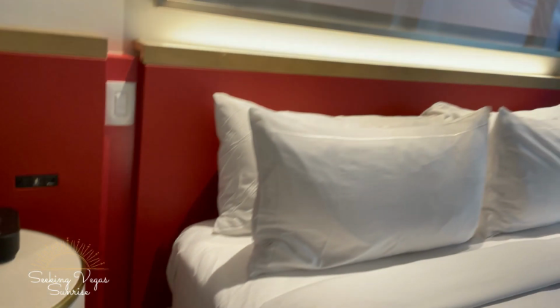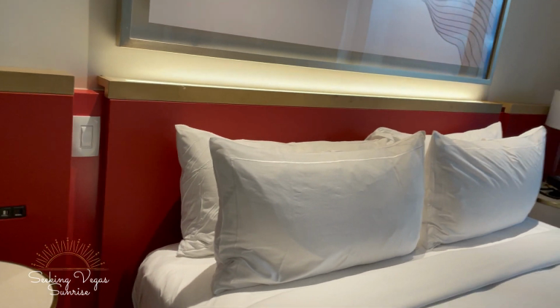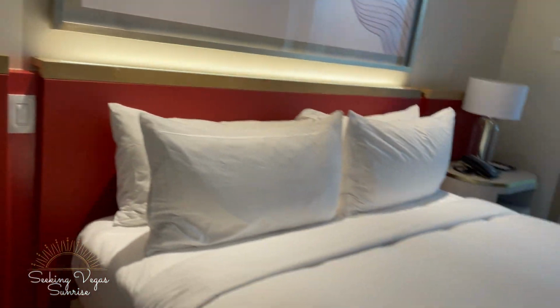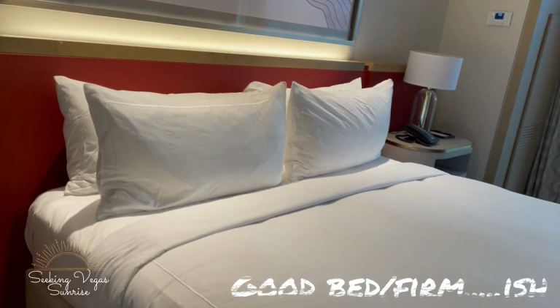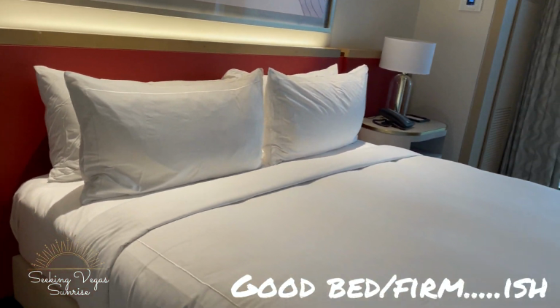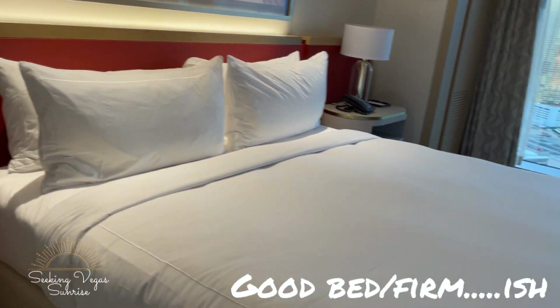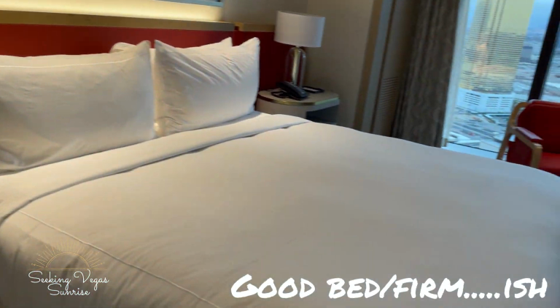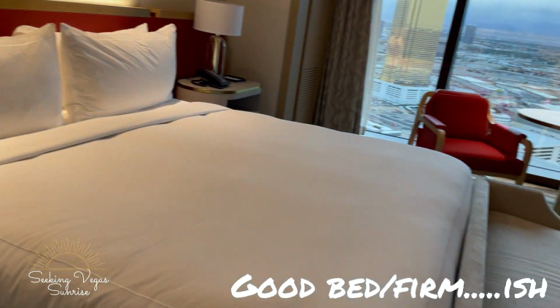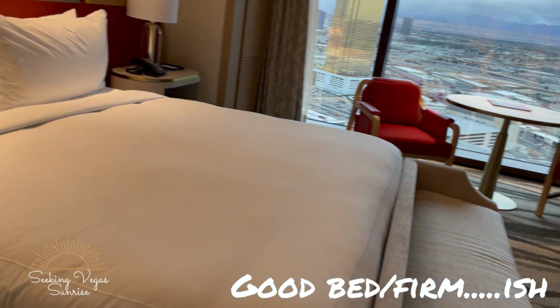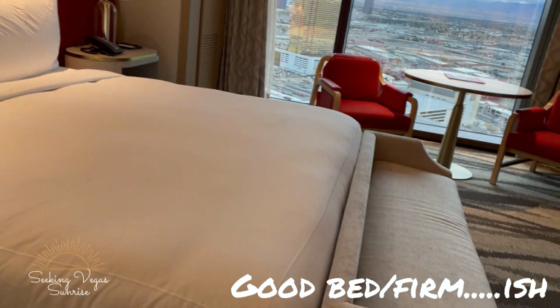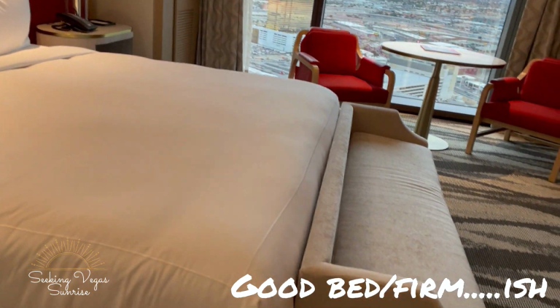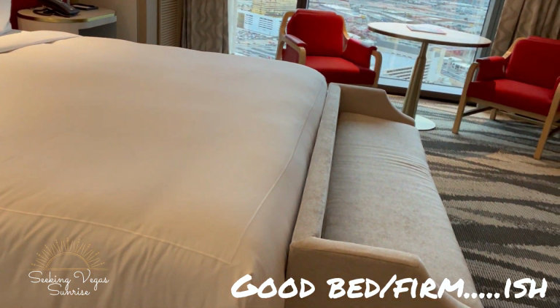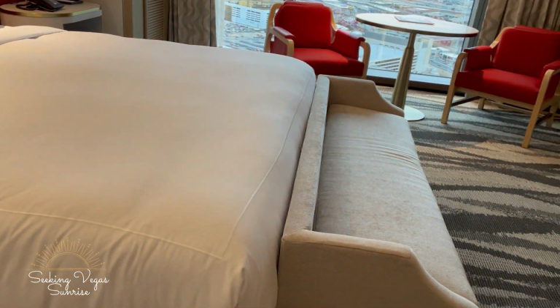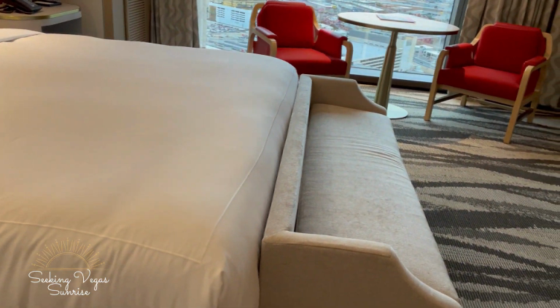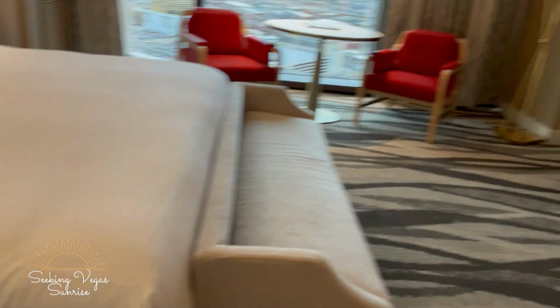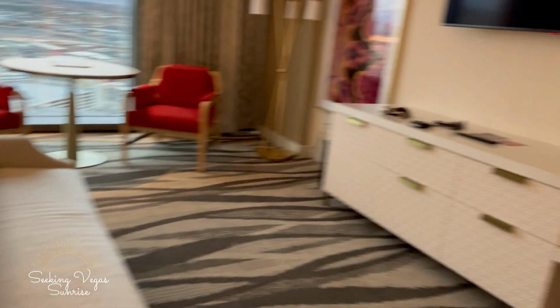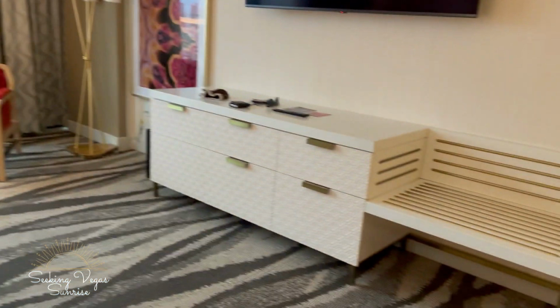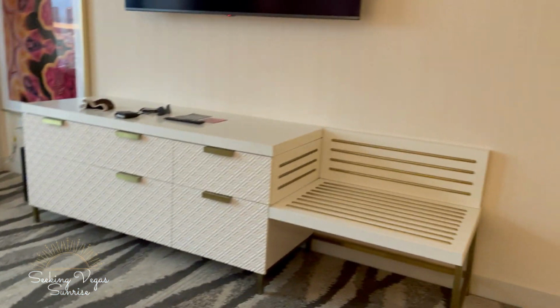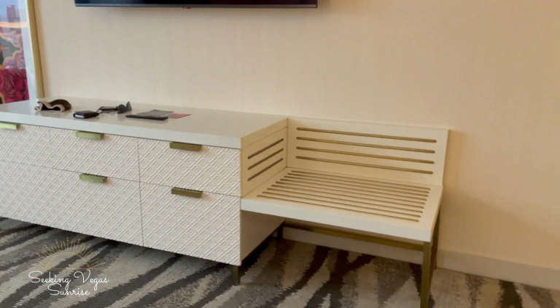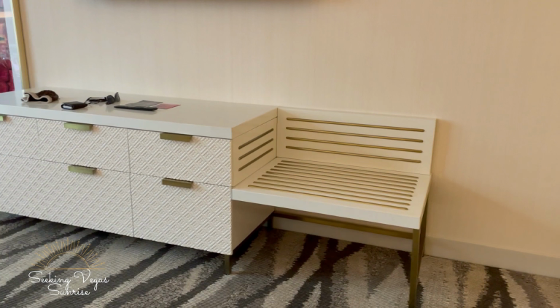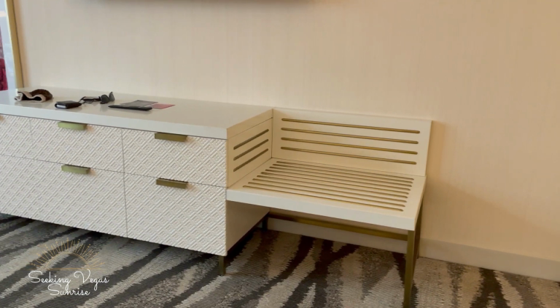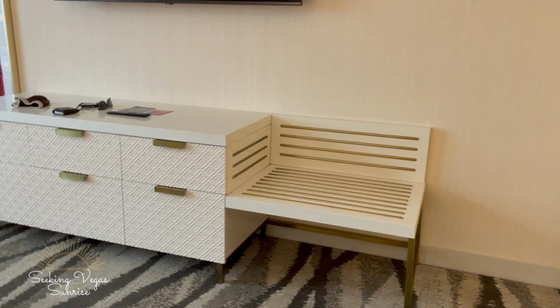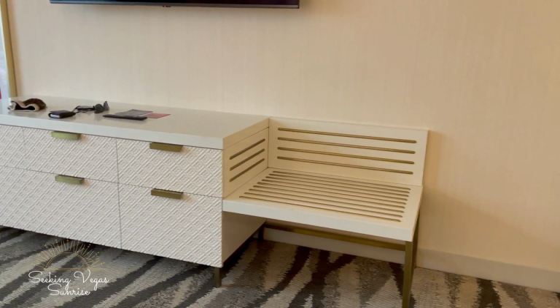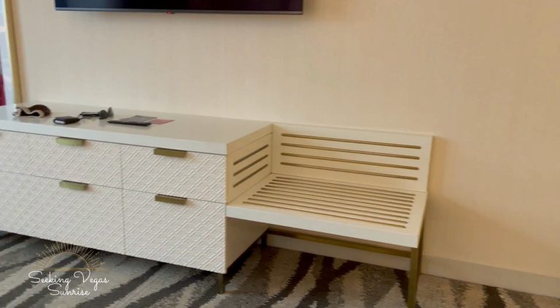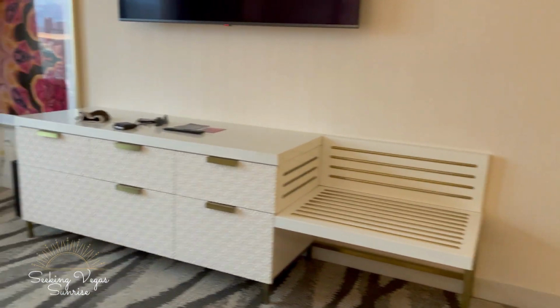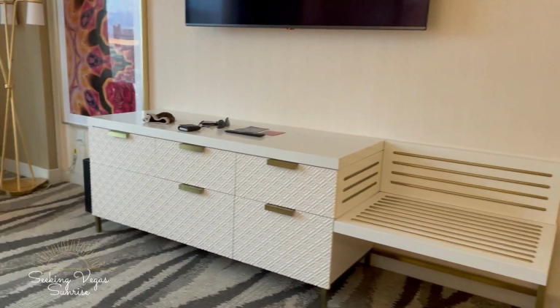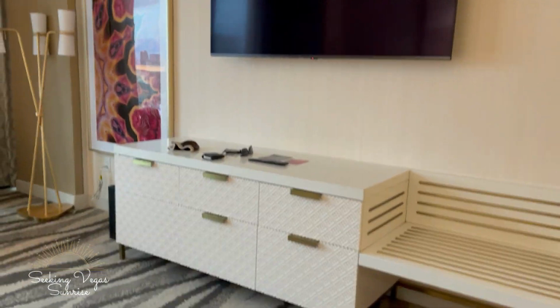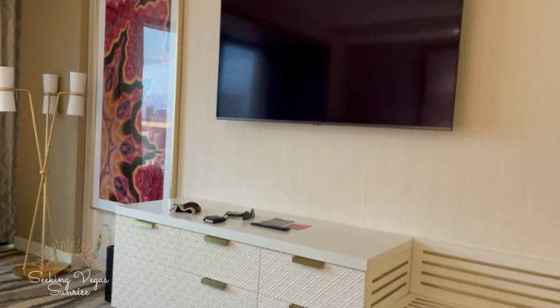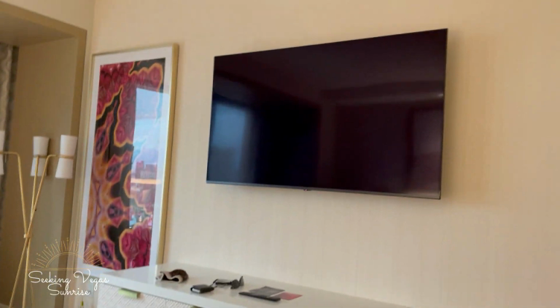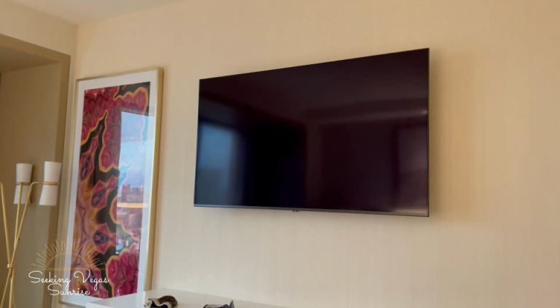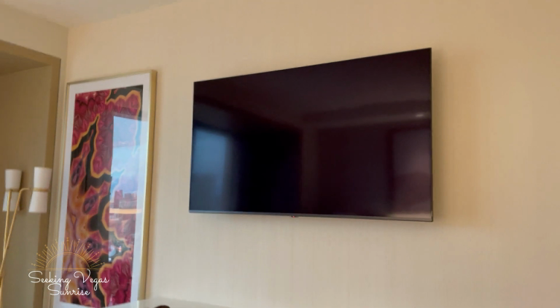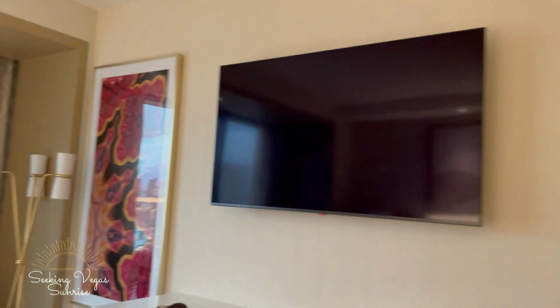We've got the bed, a little couch or seating area at the end, another little seating or suitcase area, a chest of drawers, and a TV.